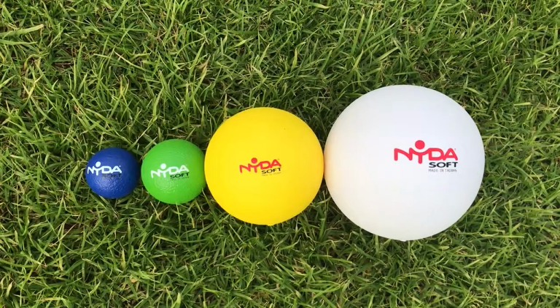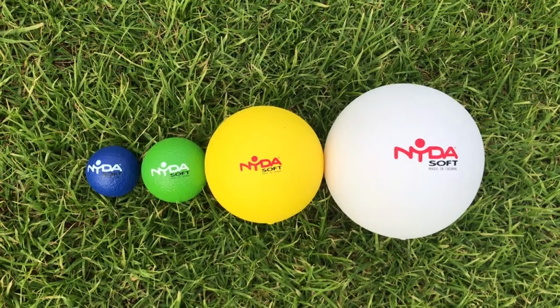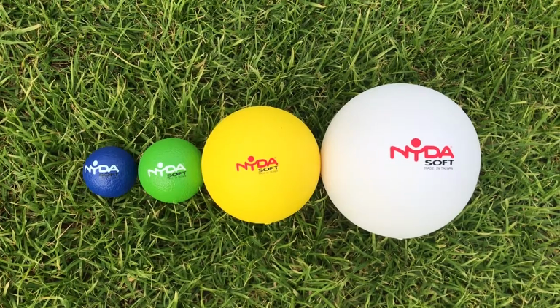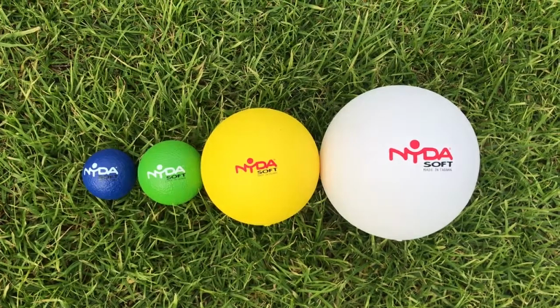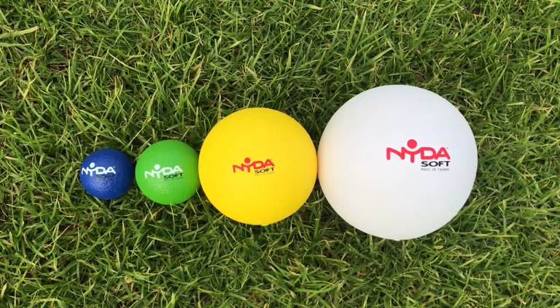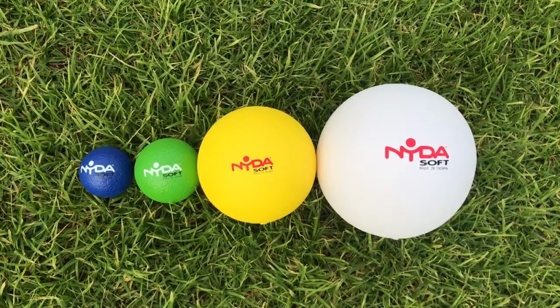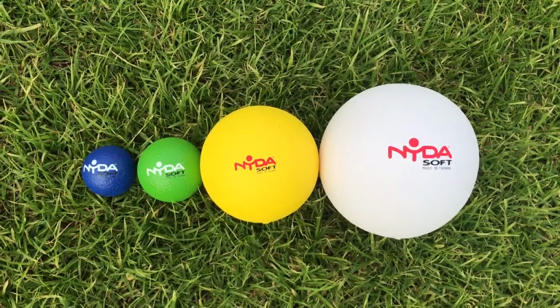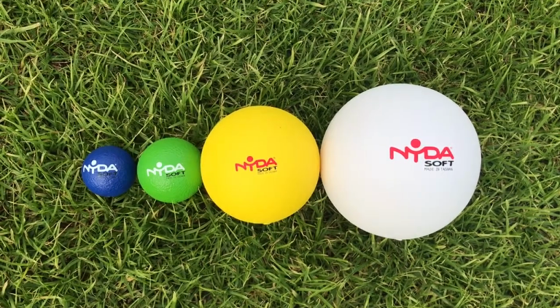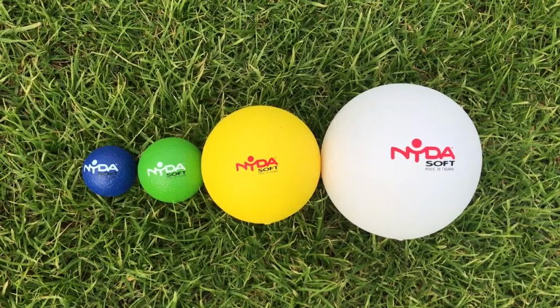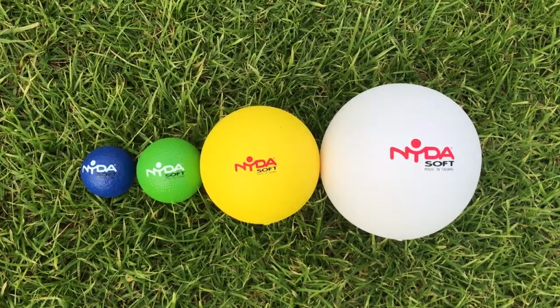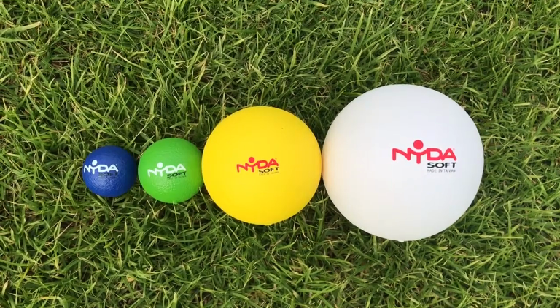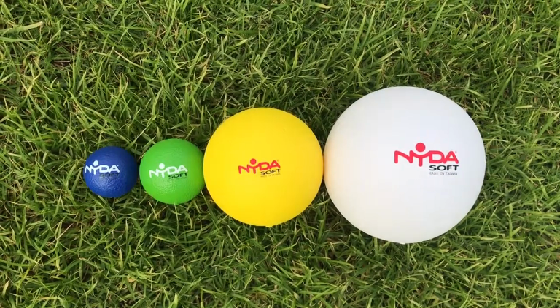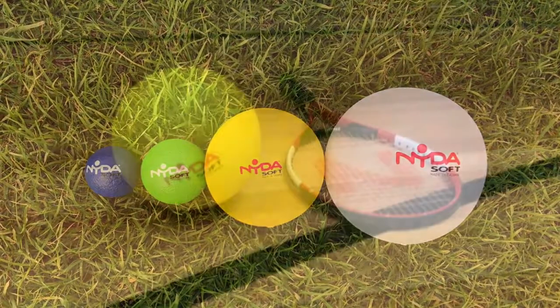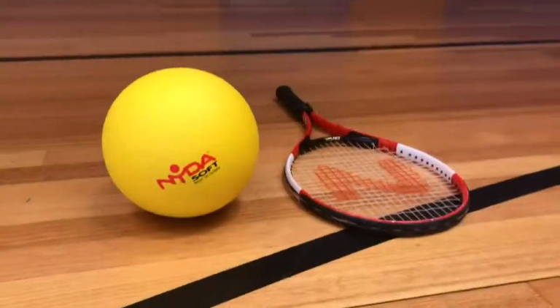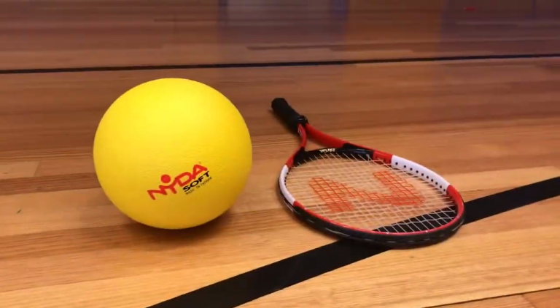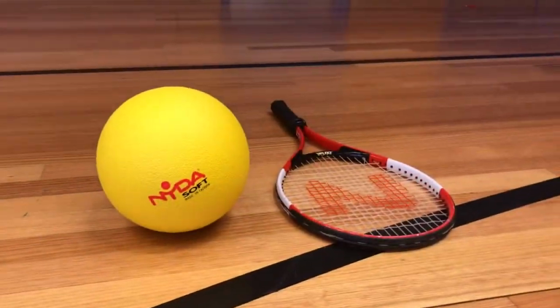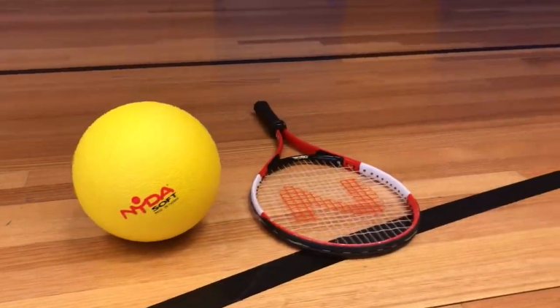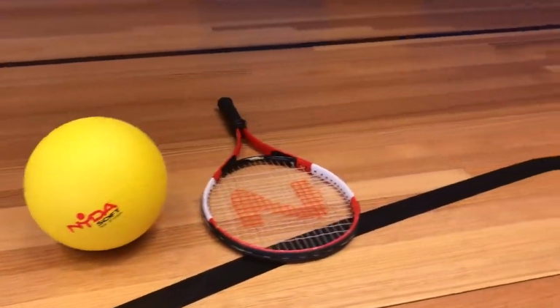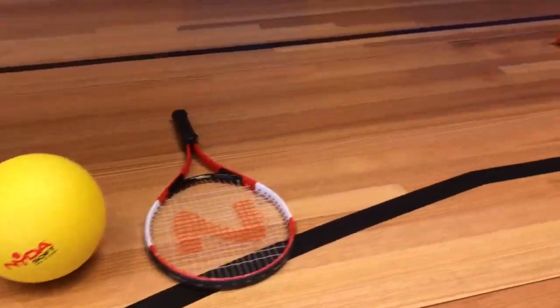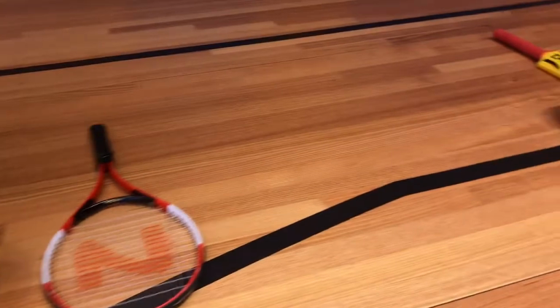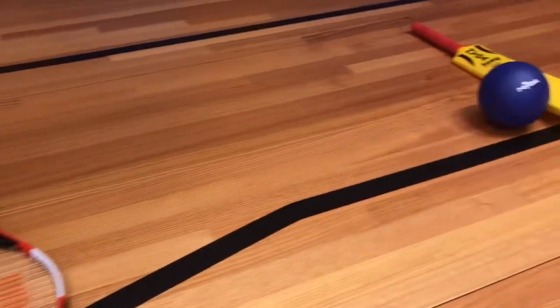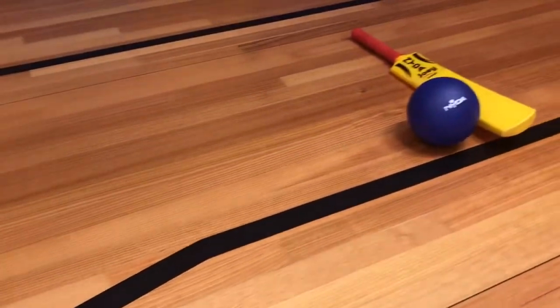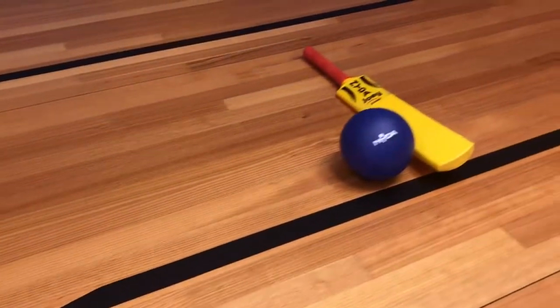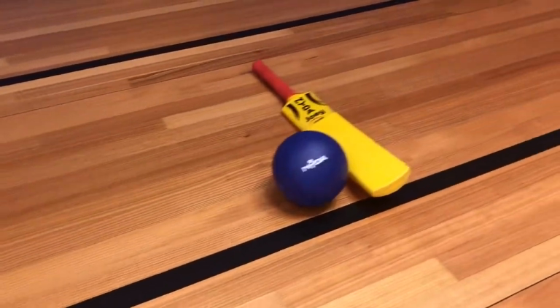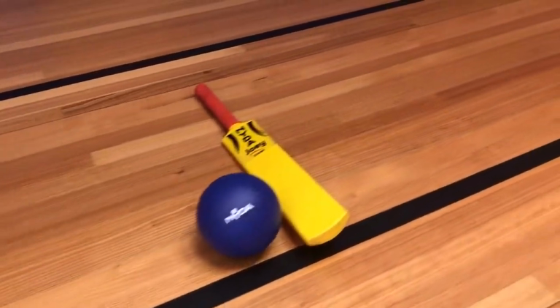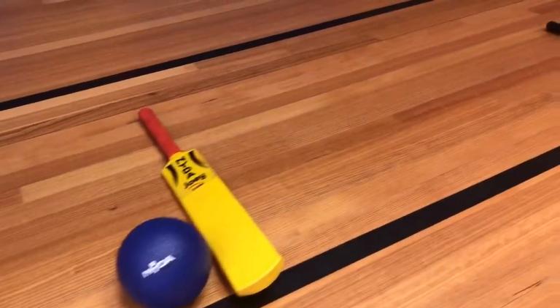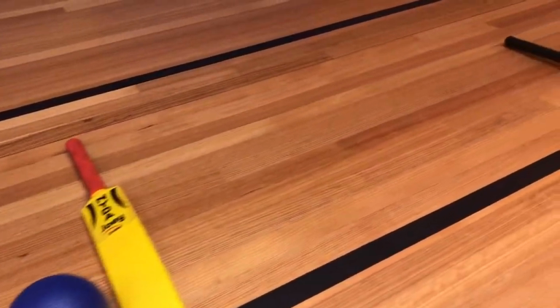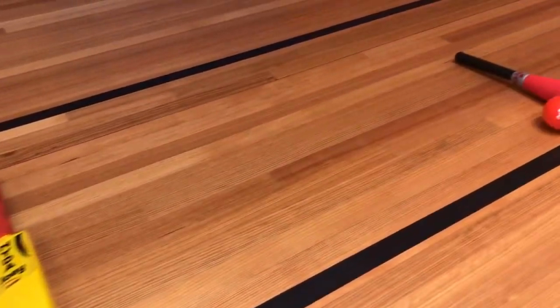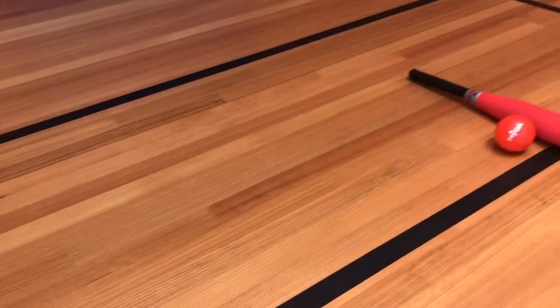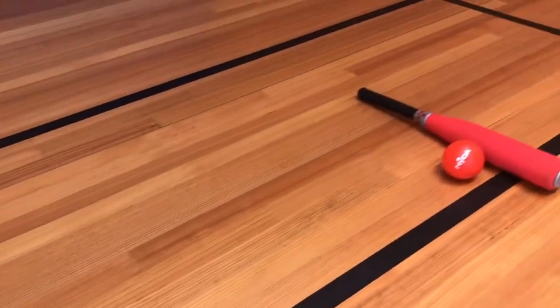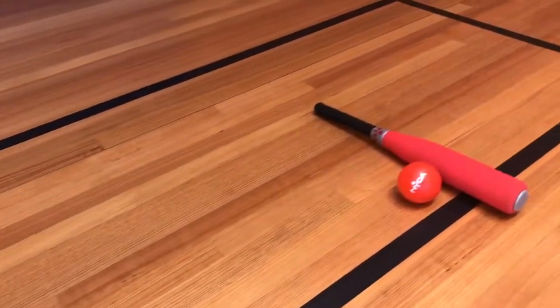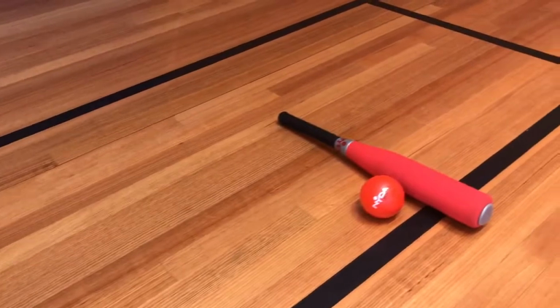Today I'm going to show you how to use this gator skin ball range in your PE classroom. The different size balls provide a fantastic opportunity to level the learning experience for your students when teaching the two-handed strike.